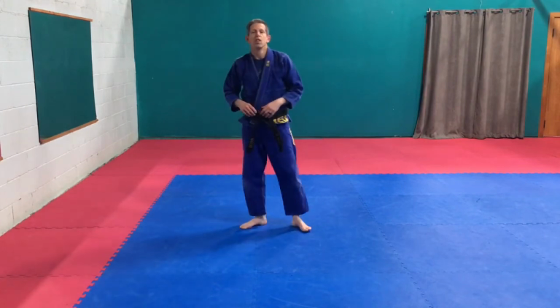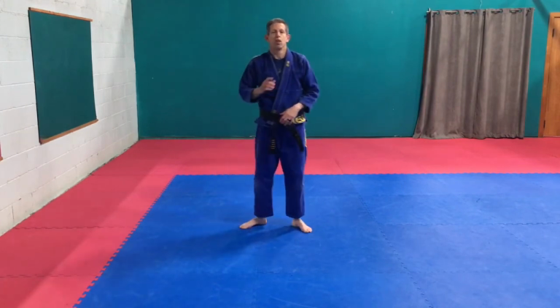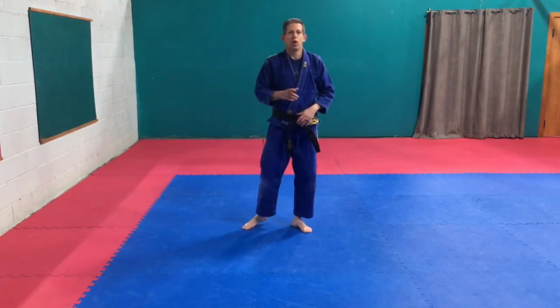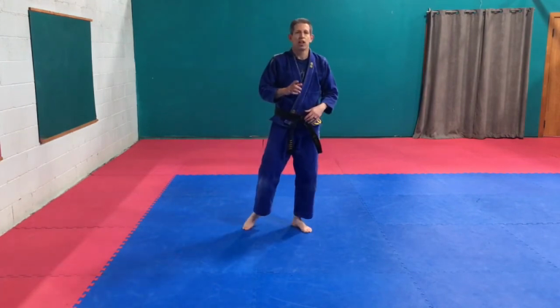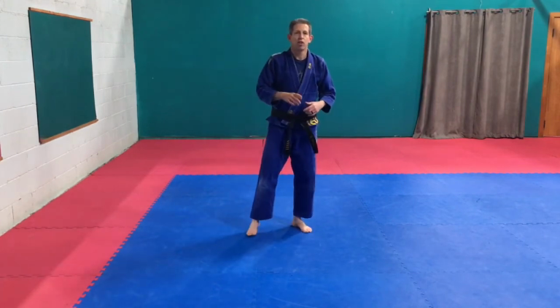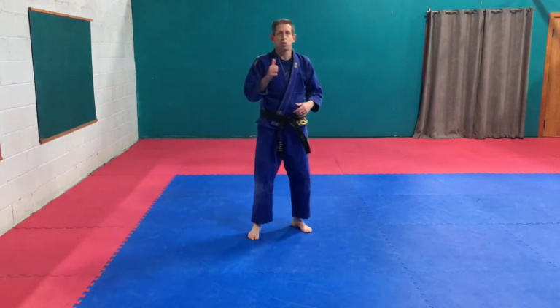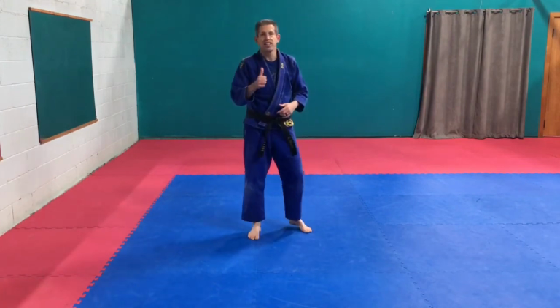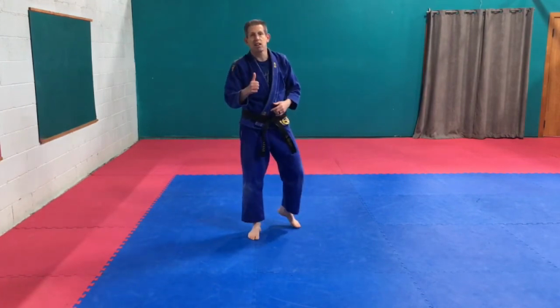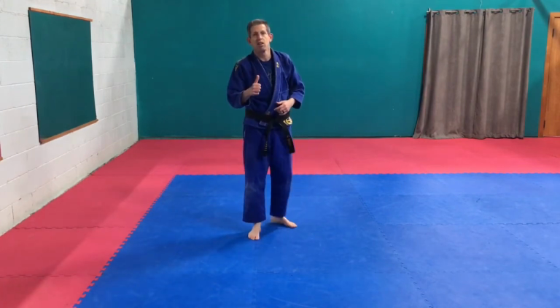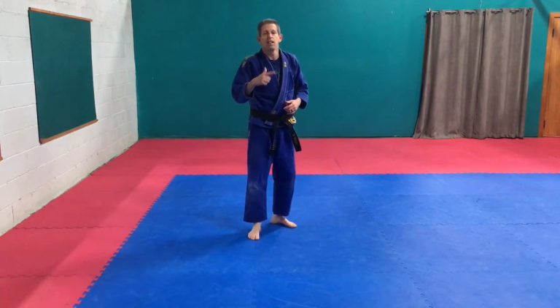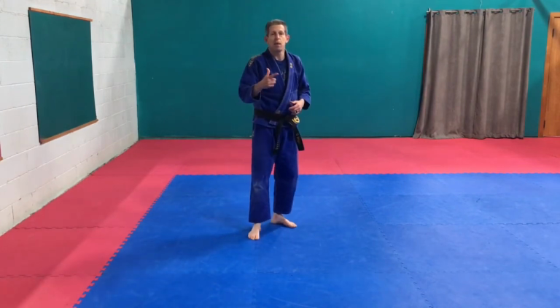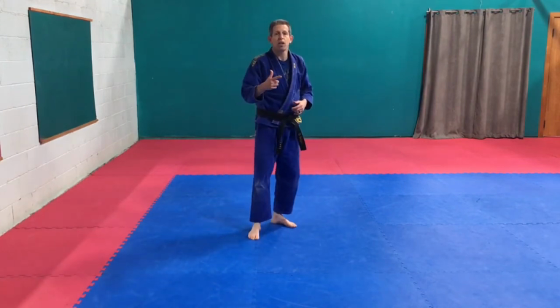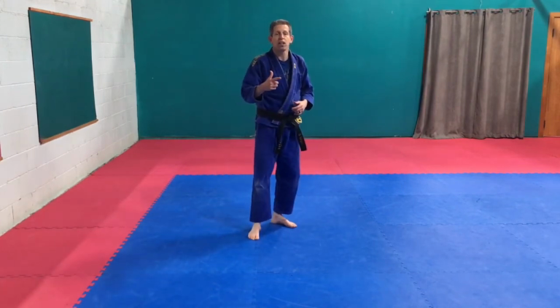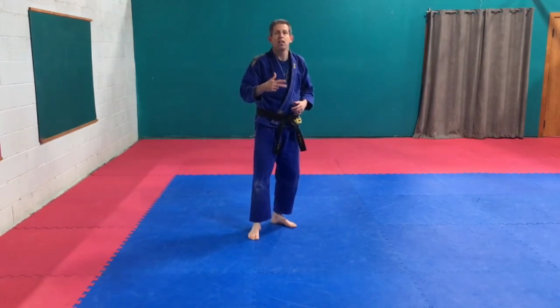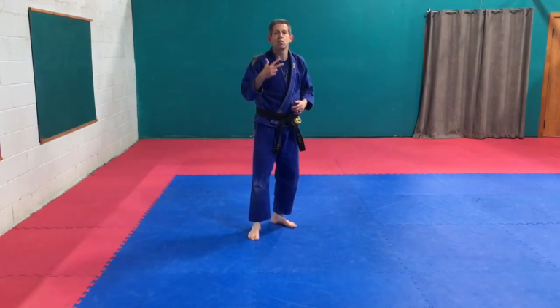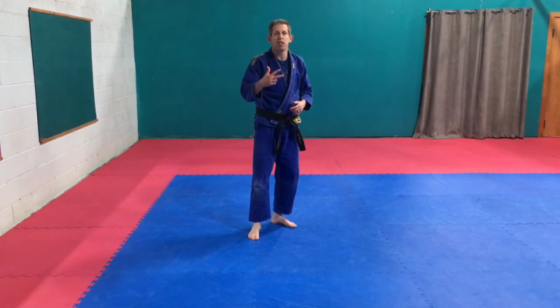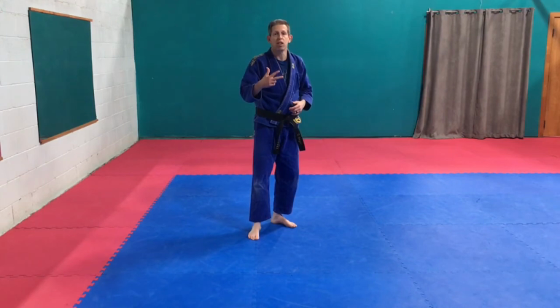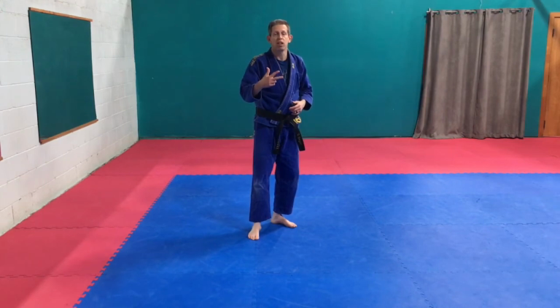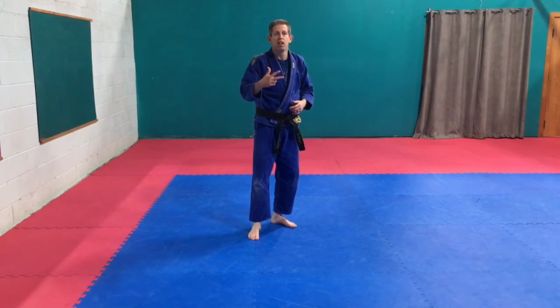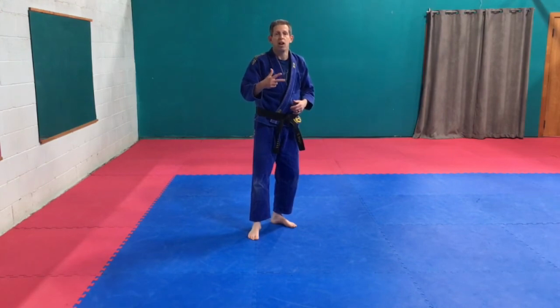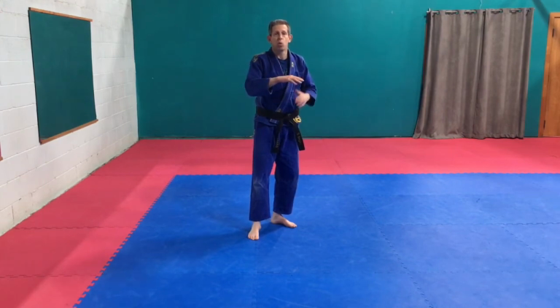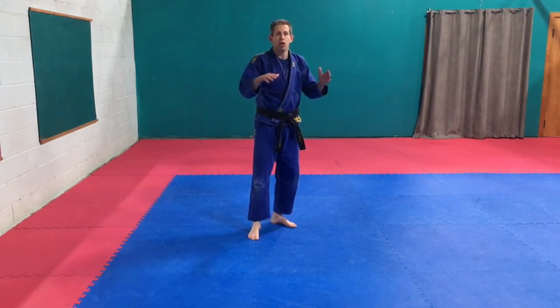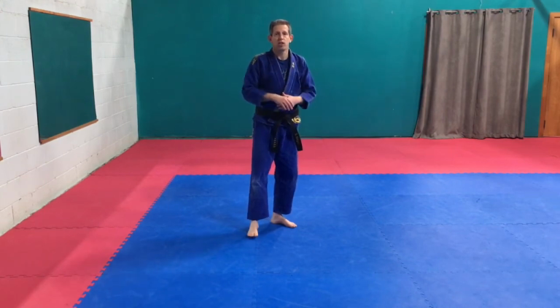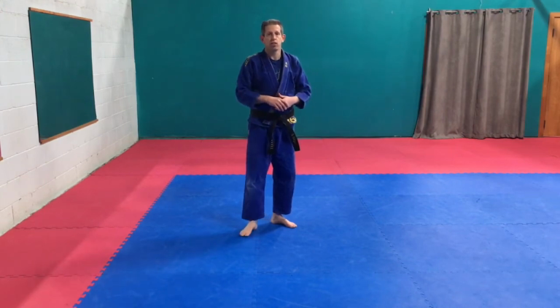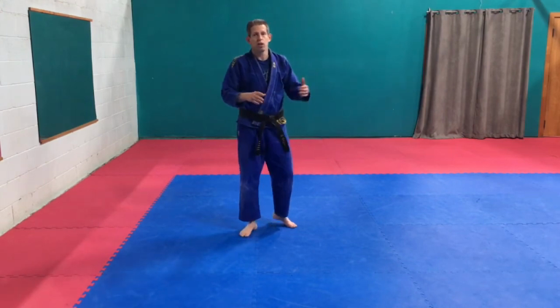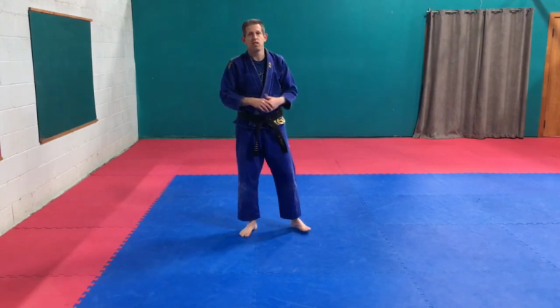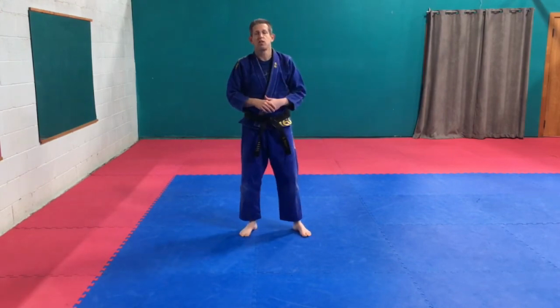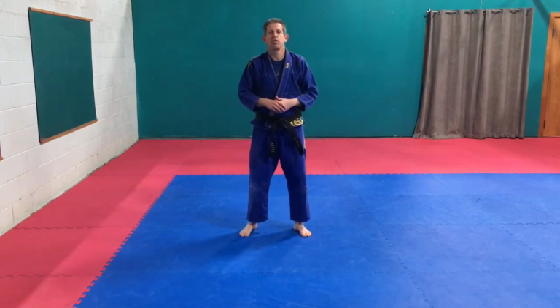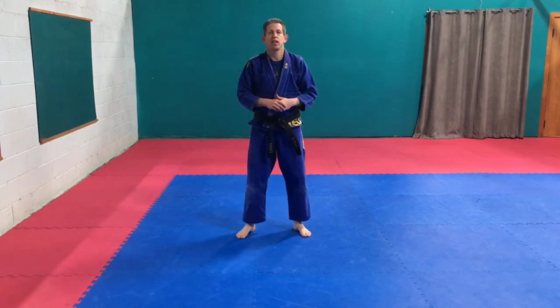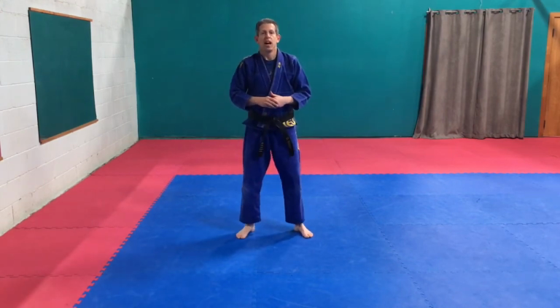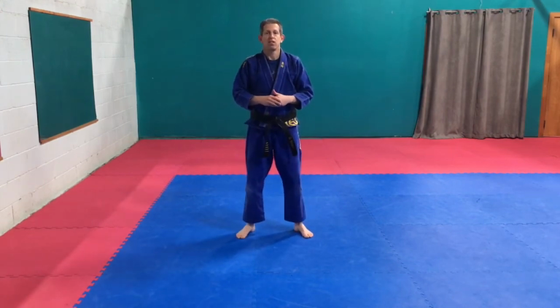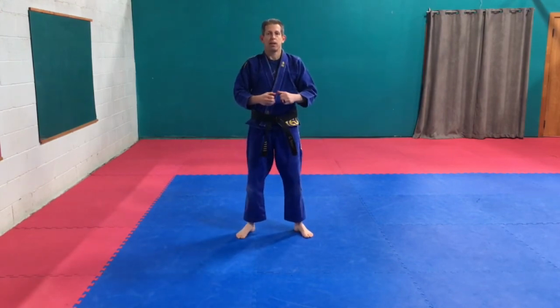So there we go — kicks for you guys. Twisting kick, step hook kick, spinning hook kick. Working all those kicks. Throw your other ones in there too if you like. Excellent job, guys.